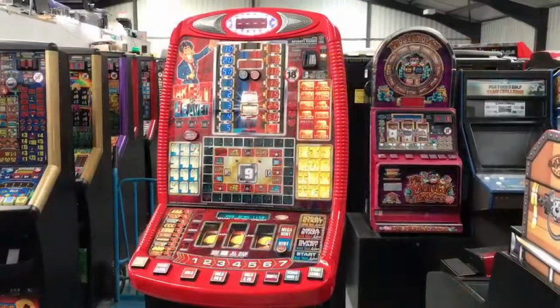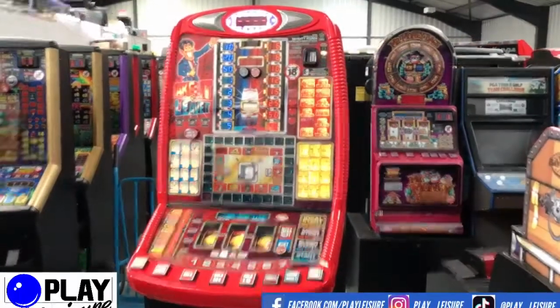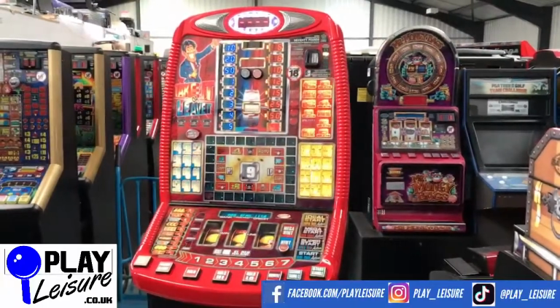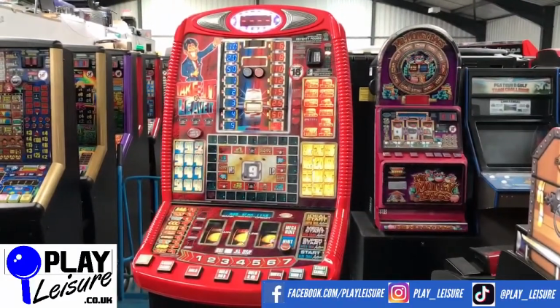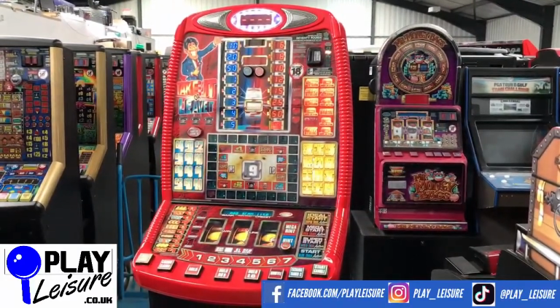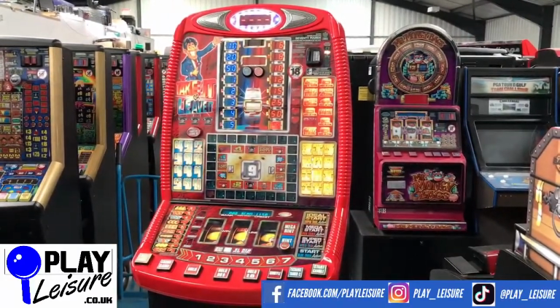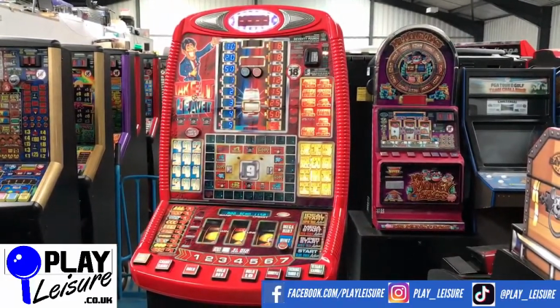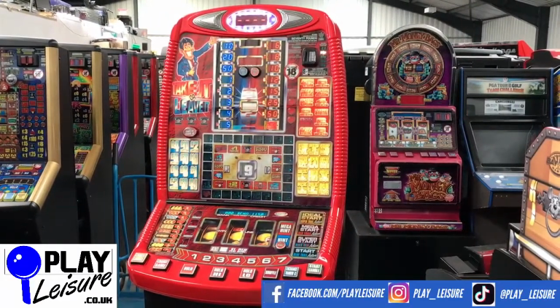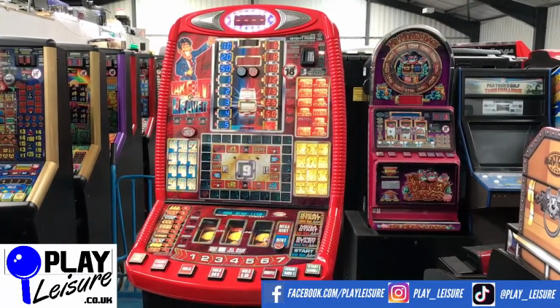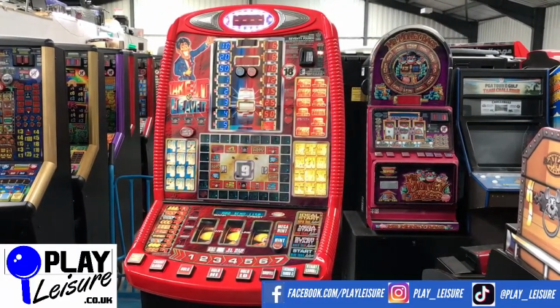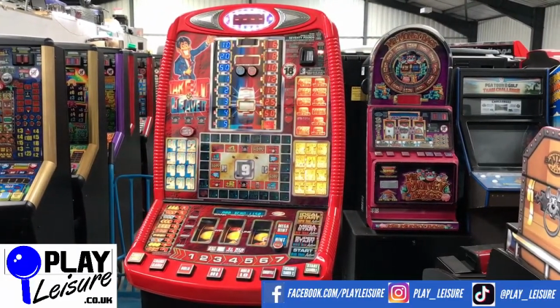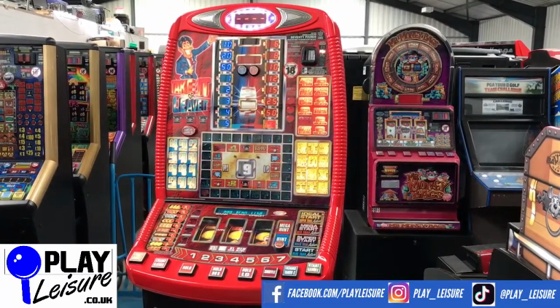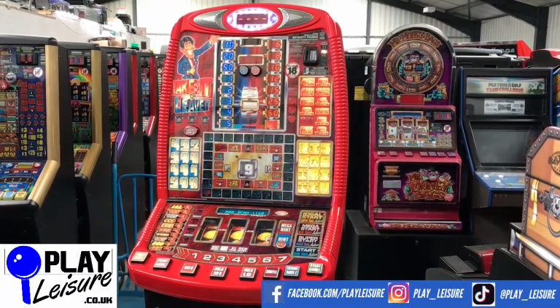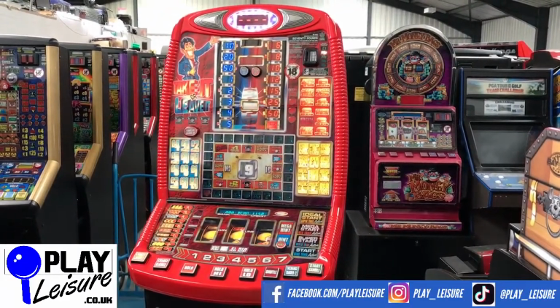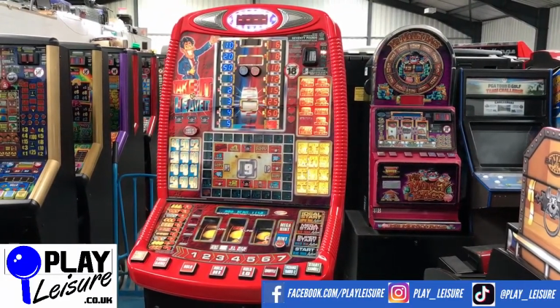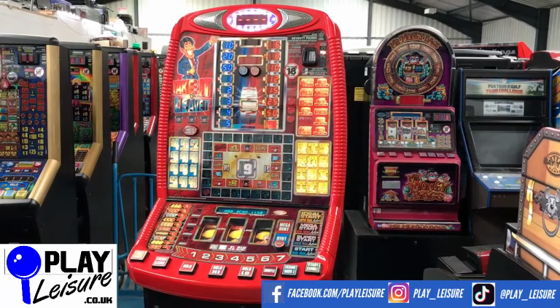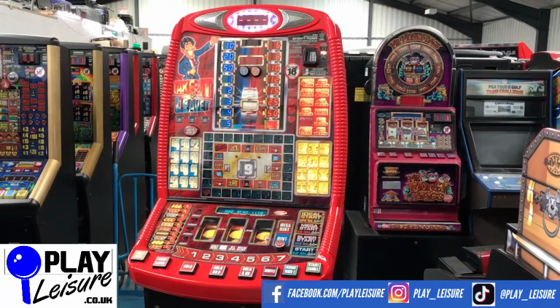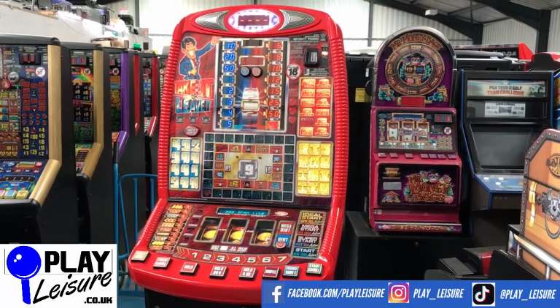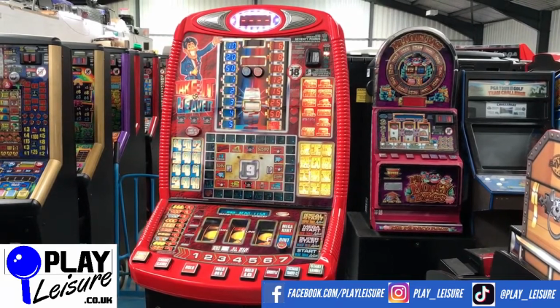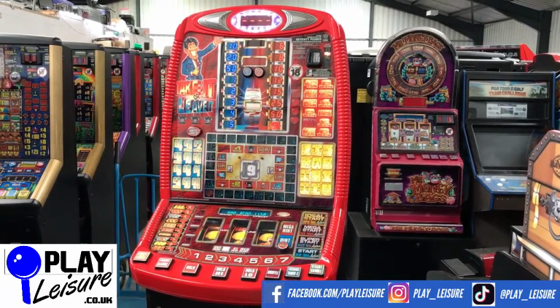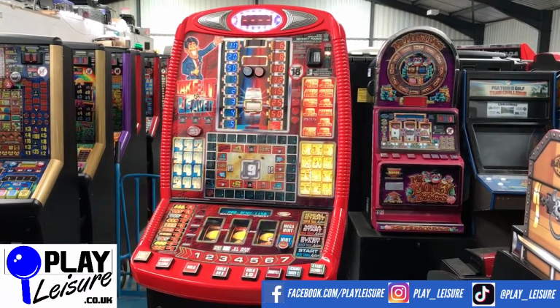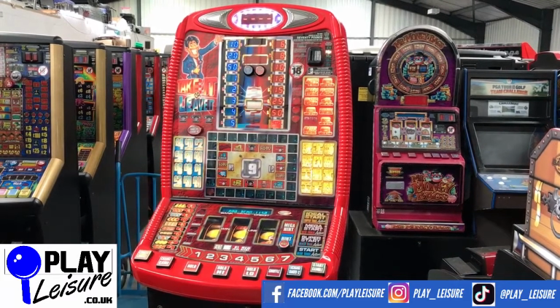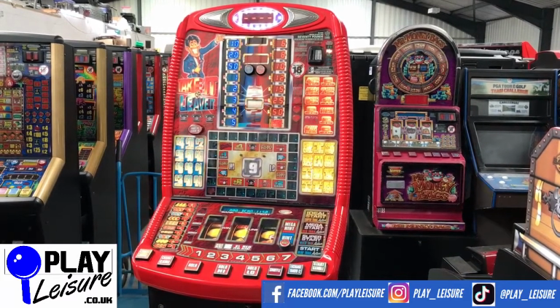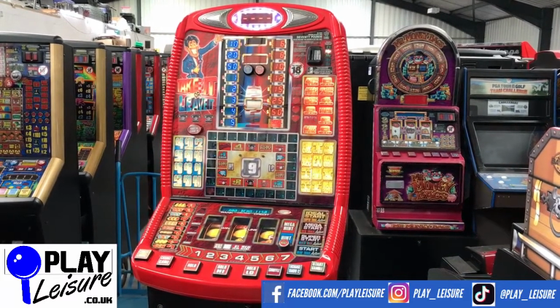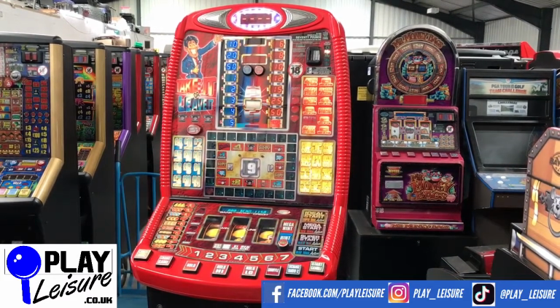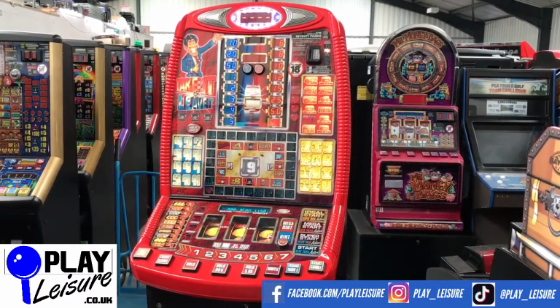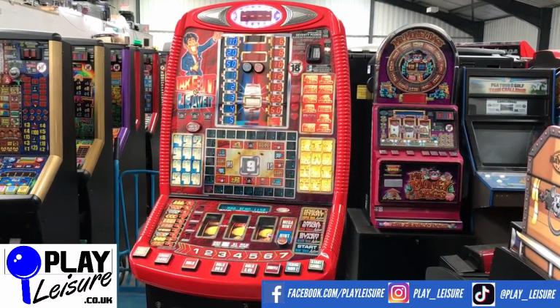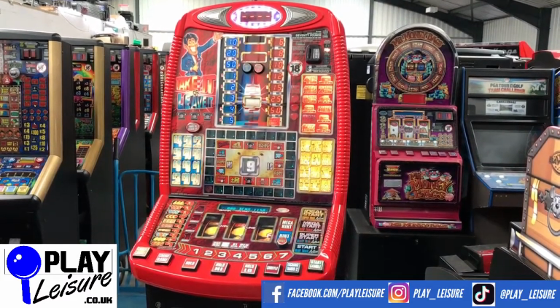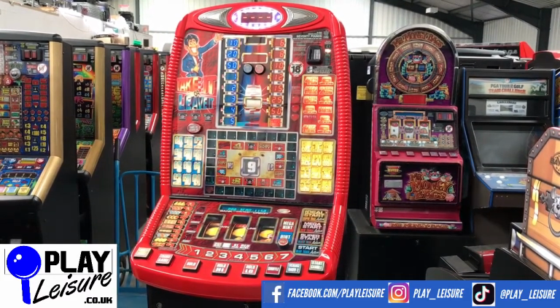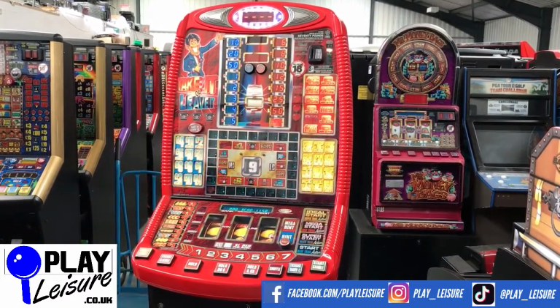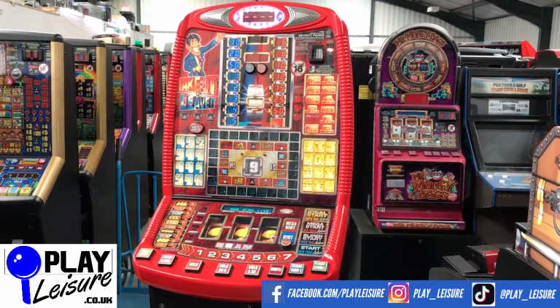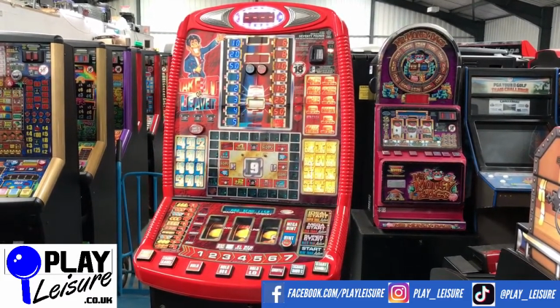Hello Fruit Machine fans and welcome to the Co-Ledger Warehouse in Exeter, Devon, for another new arrivals video. Today we have 'Take It or Leave It.' This fruit machine has been through its refurbishment and is now ready to find a new home.